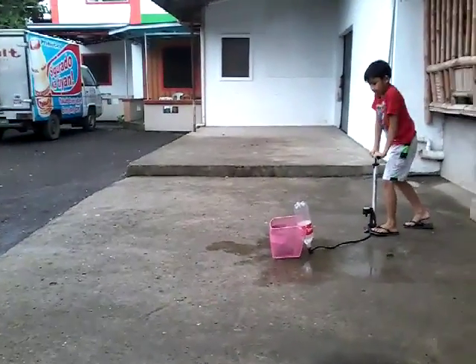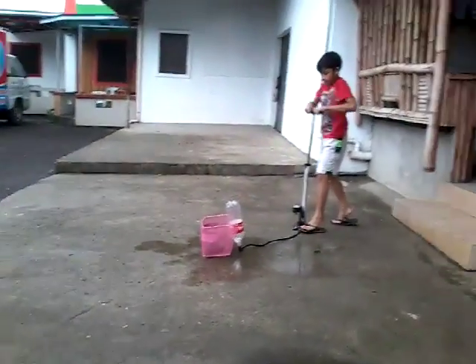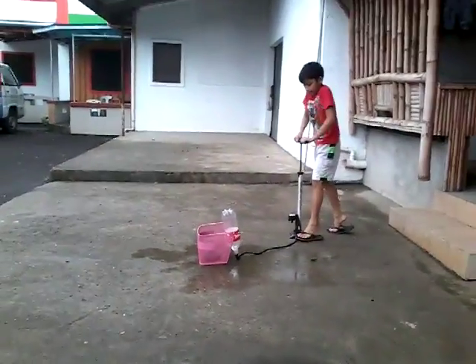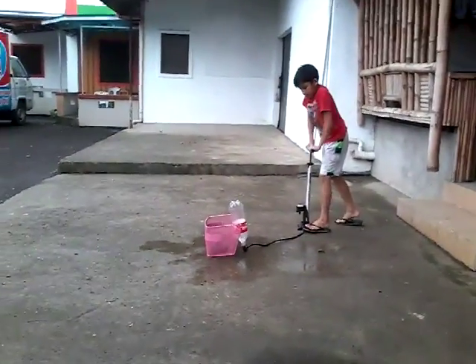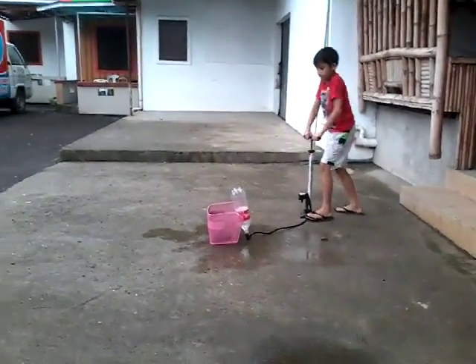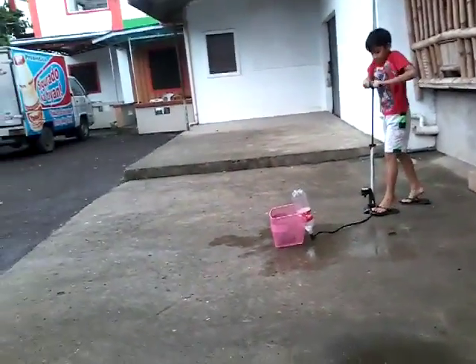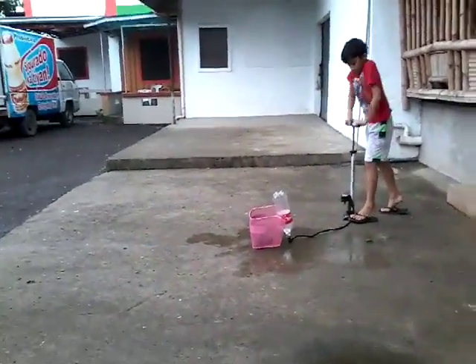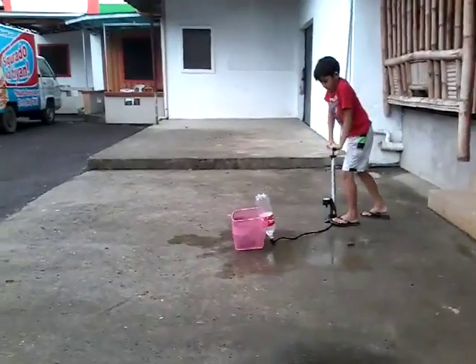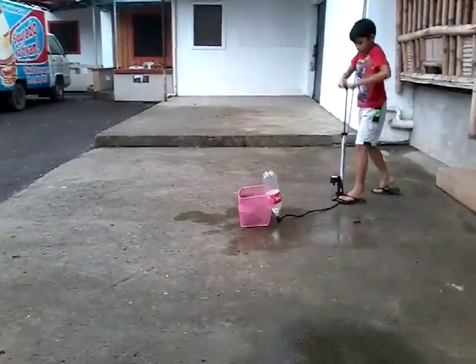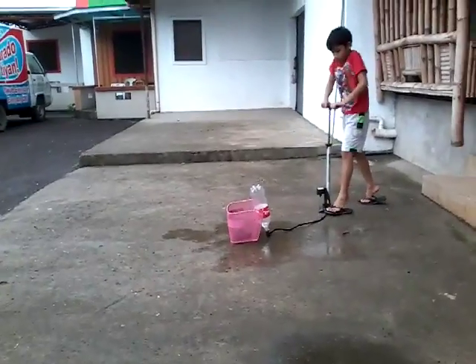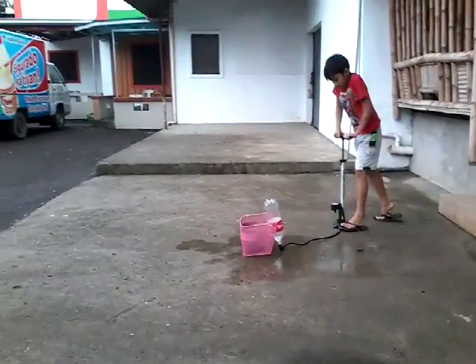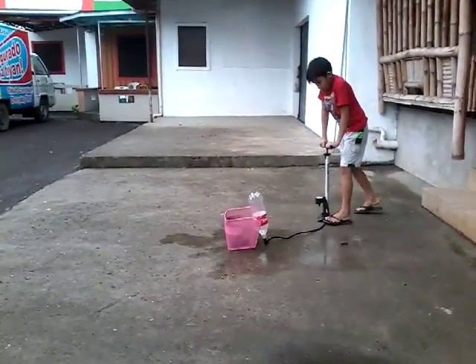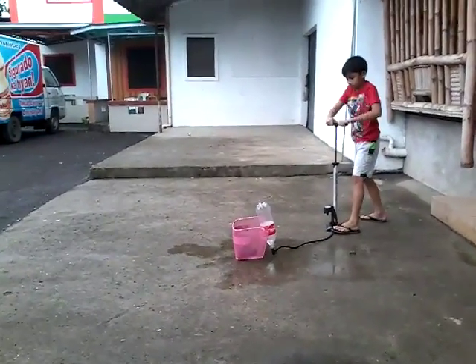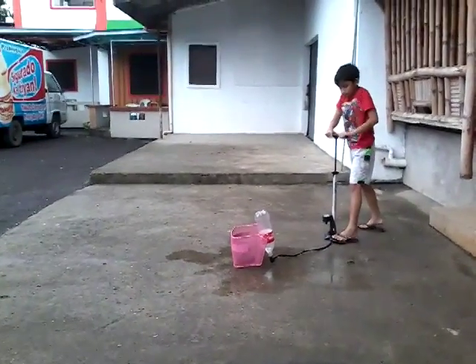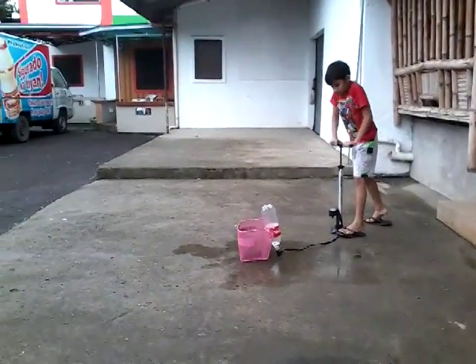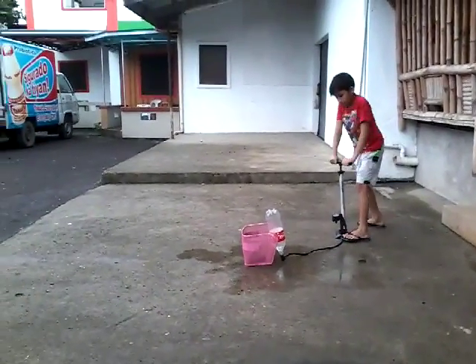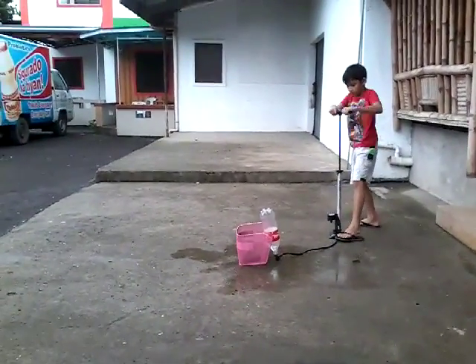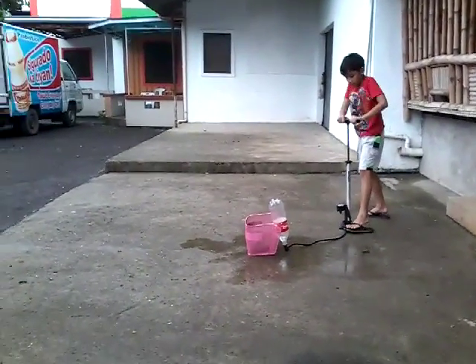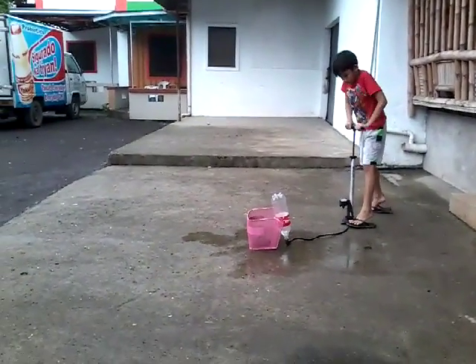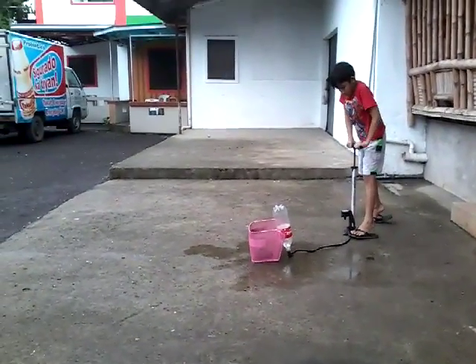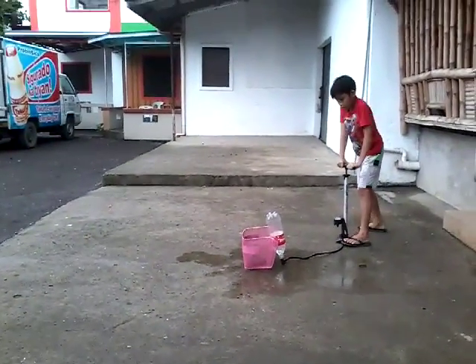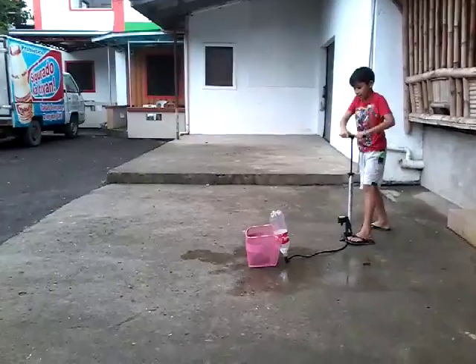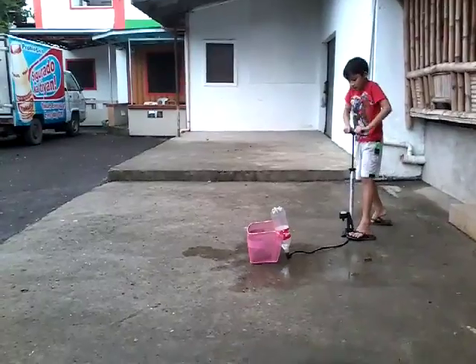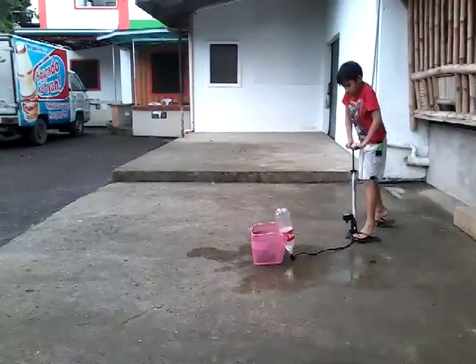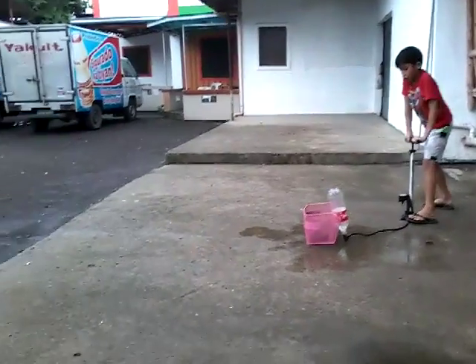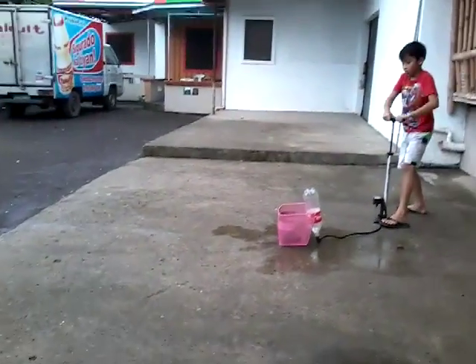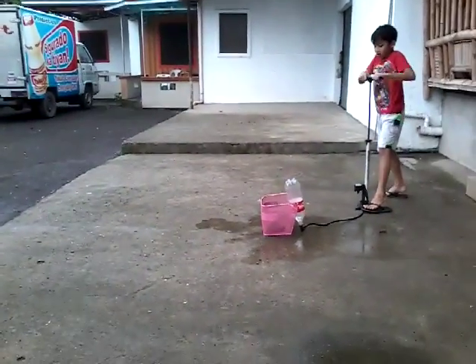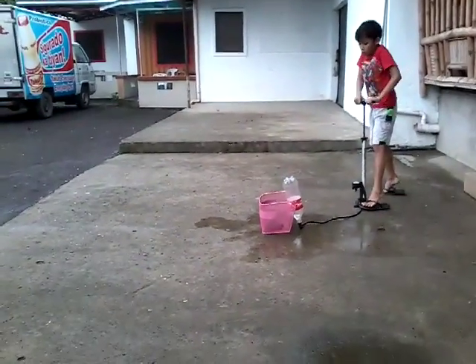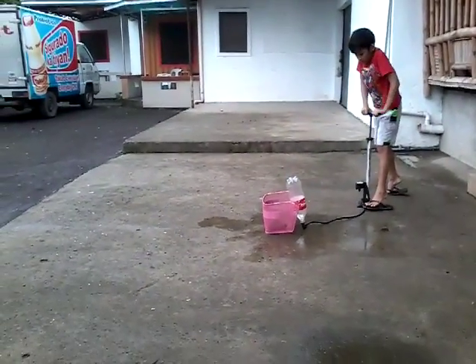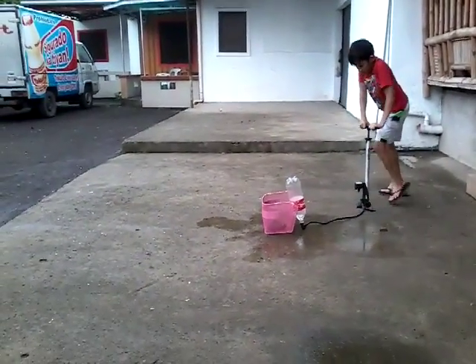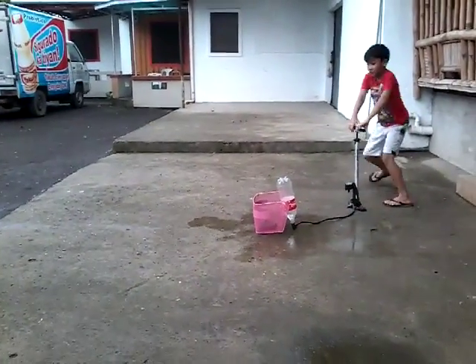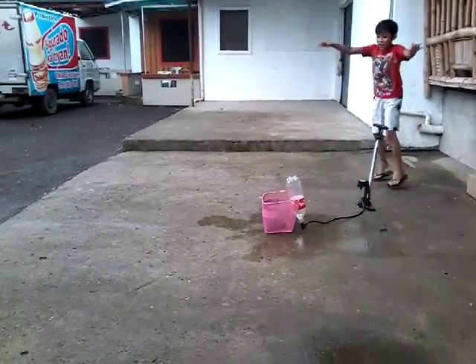Yeah, just like this. Three, two, one. Float!